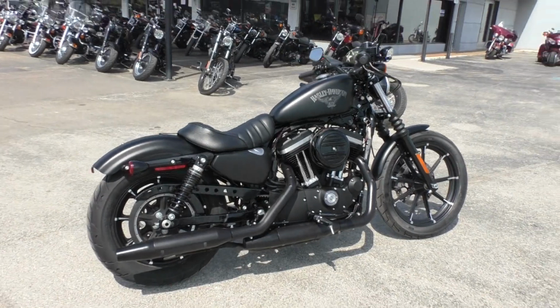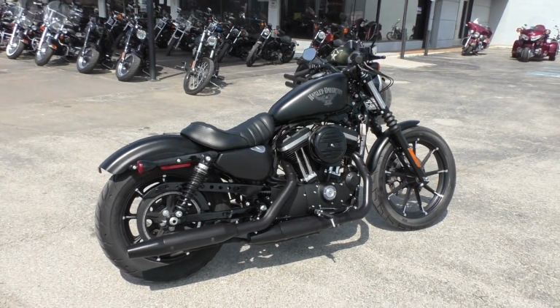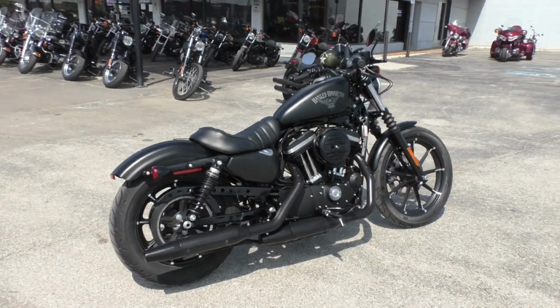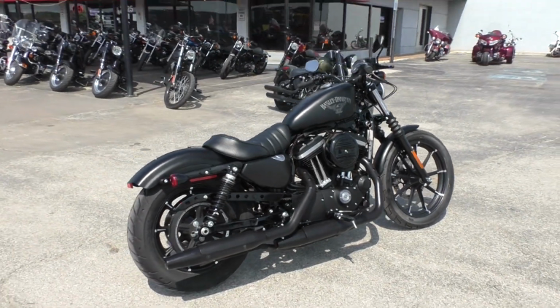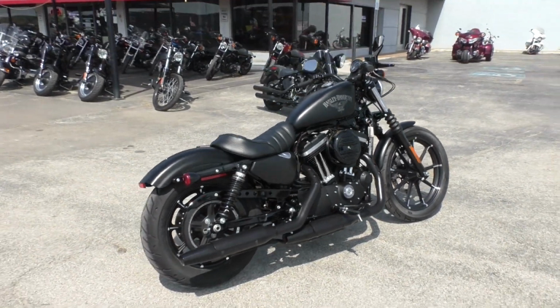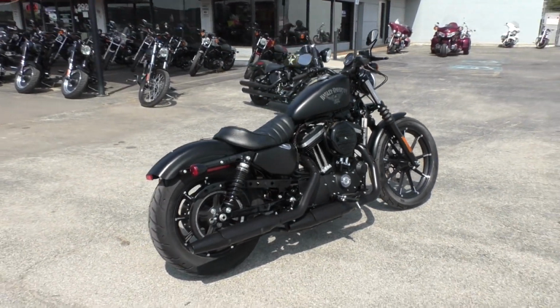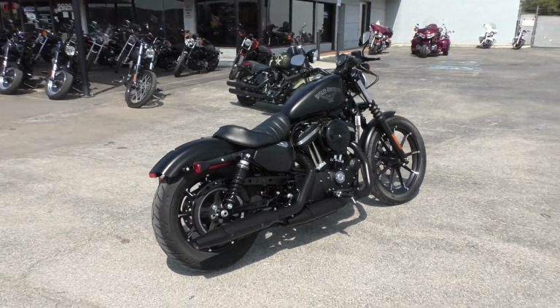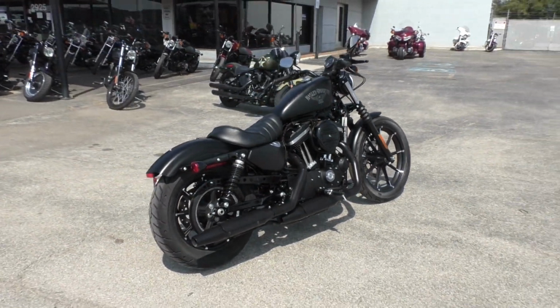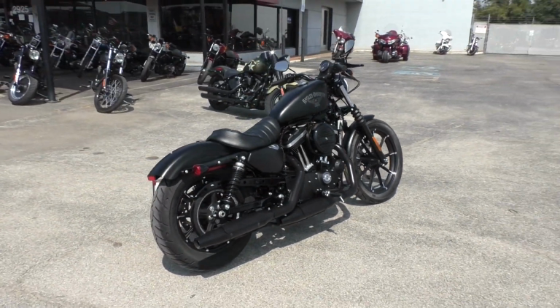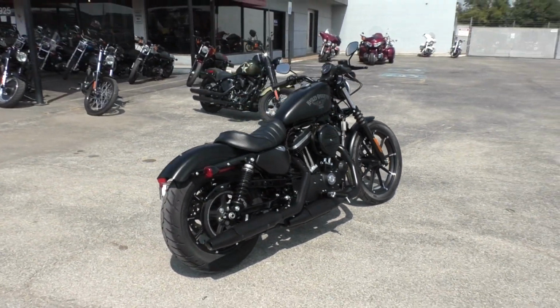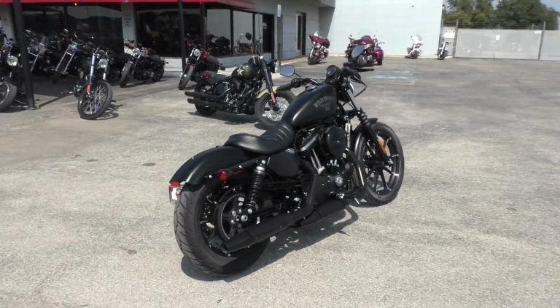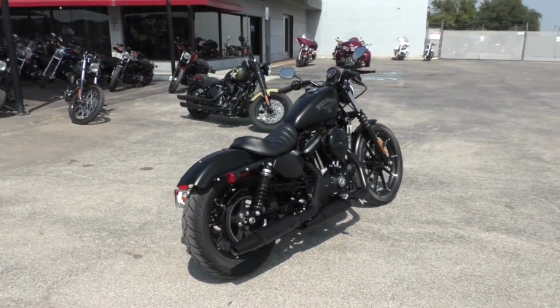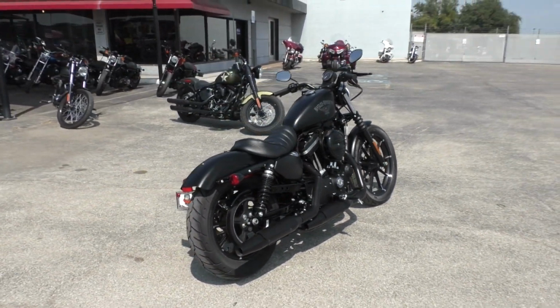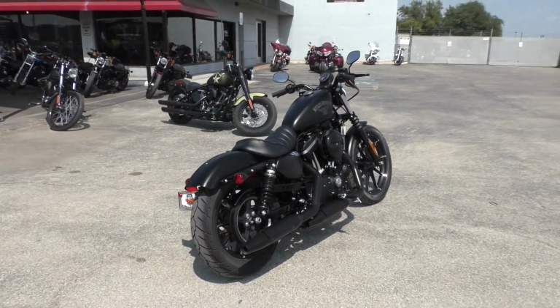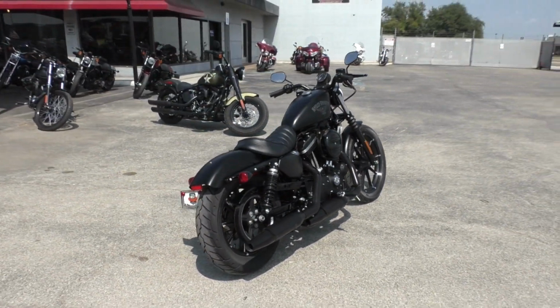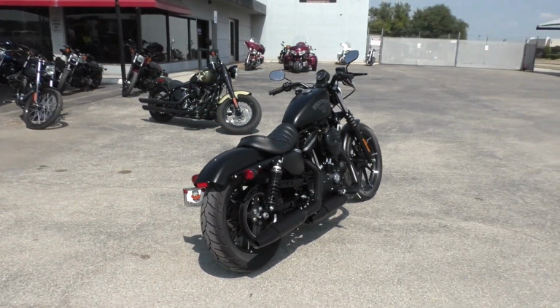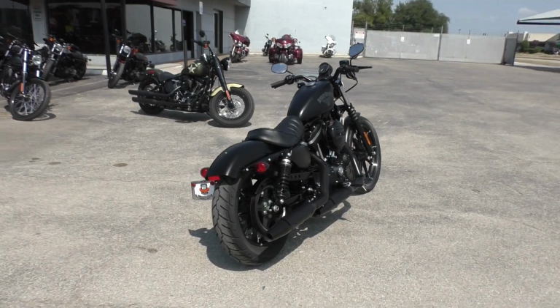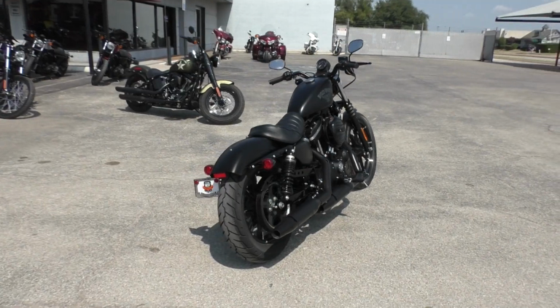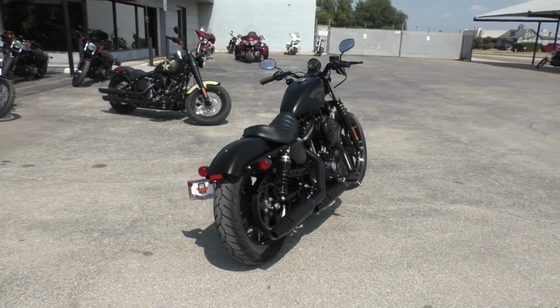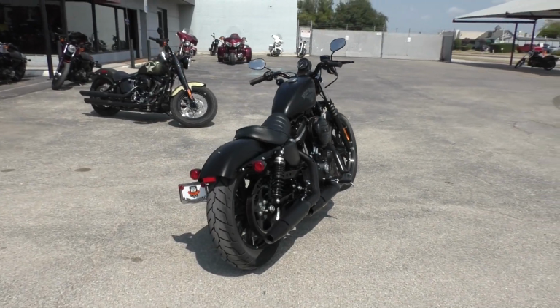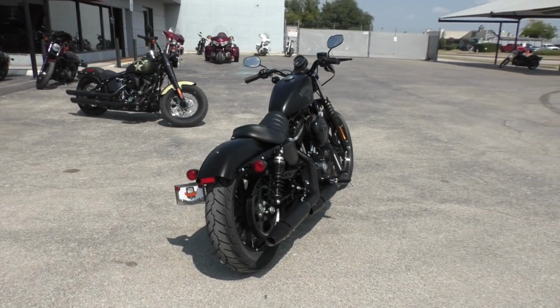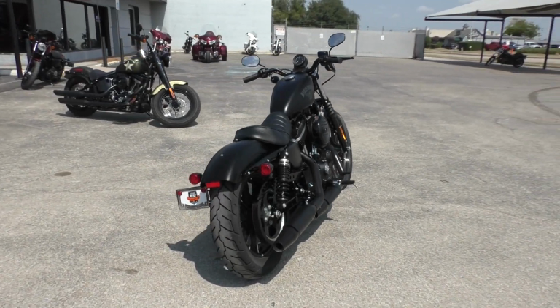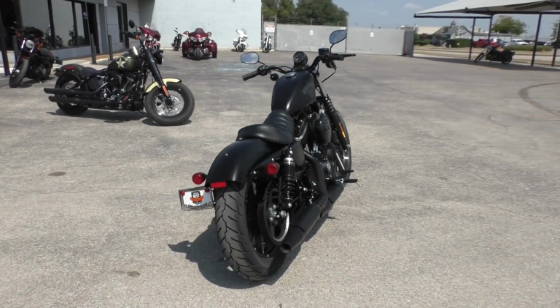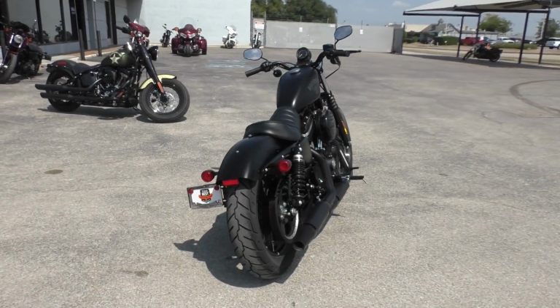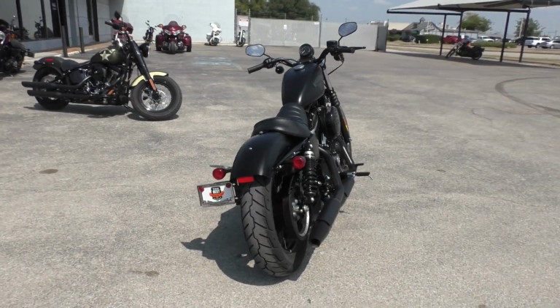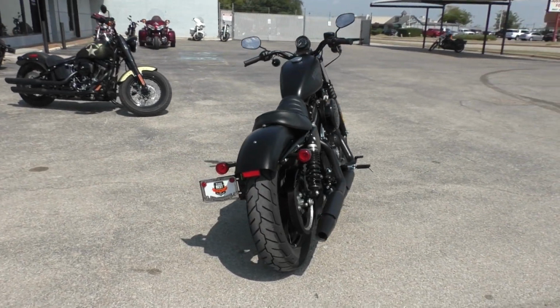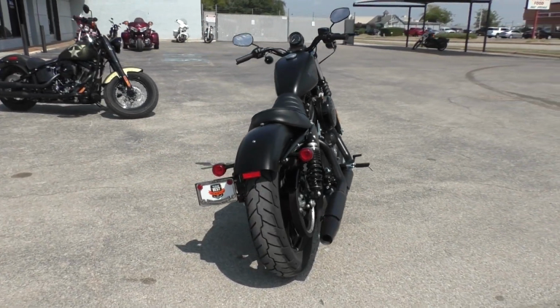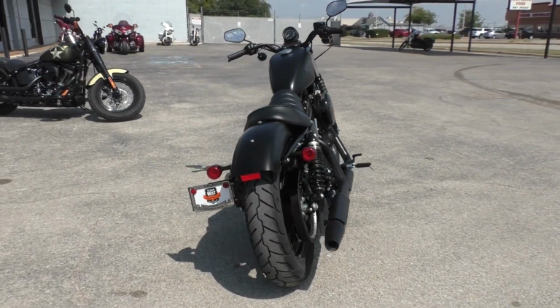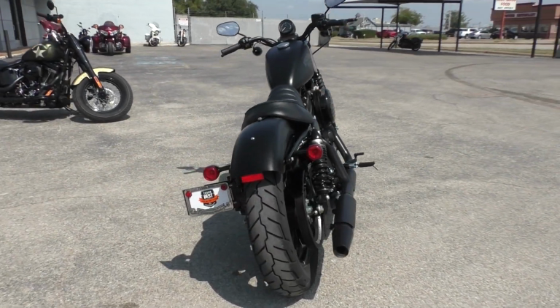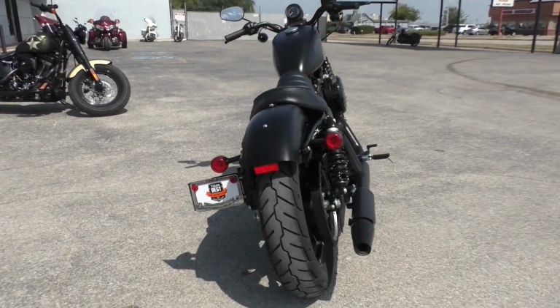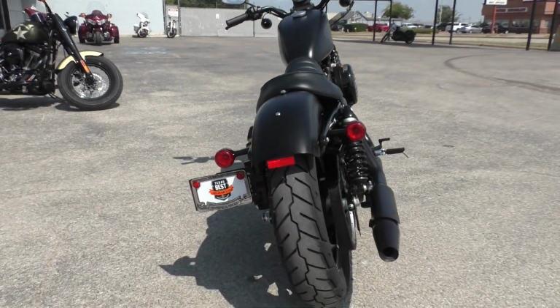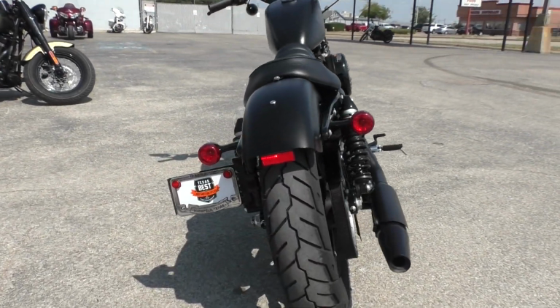As you would imagine, no damage, no cosmetic issues whatsoever — bike's flawless. Tires are pretty much brand new as well, front and rear.